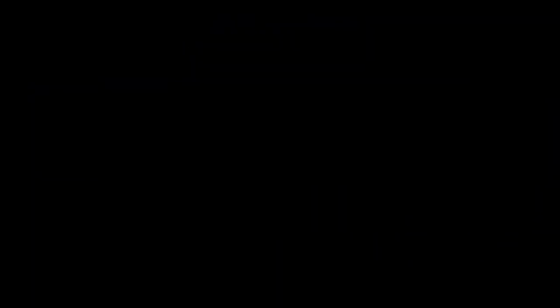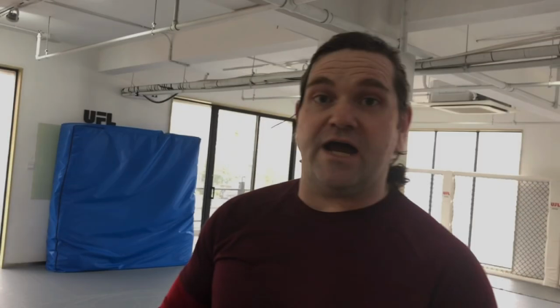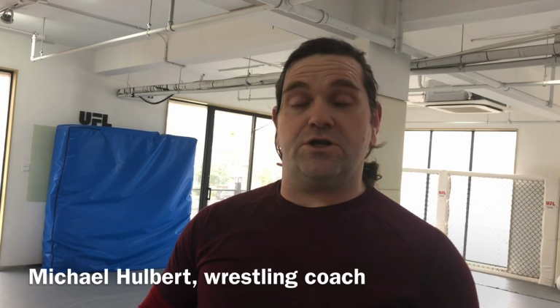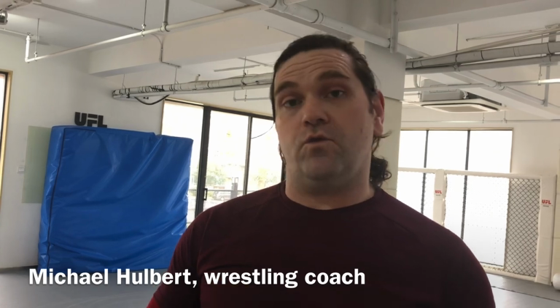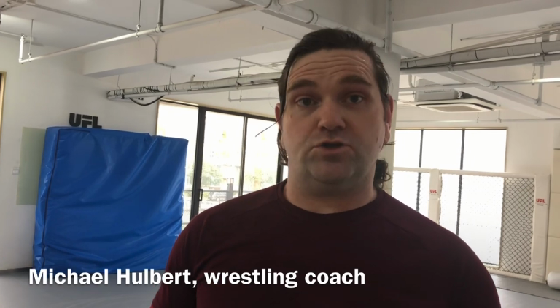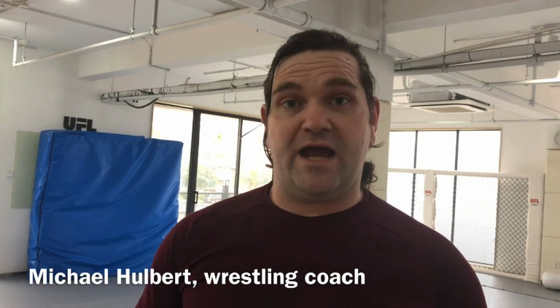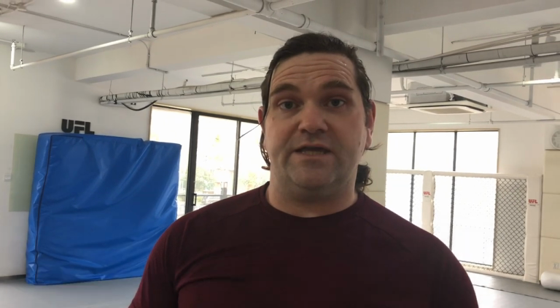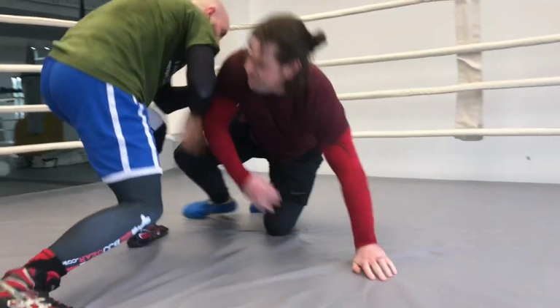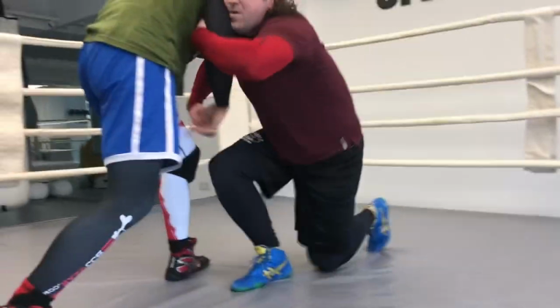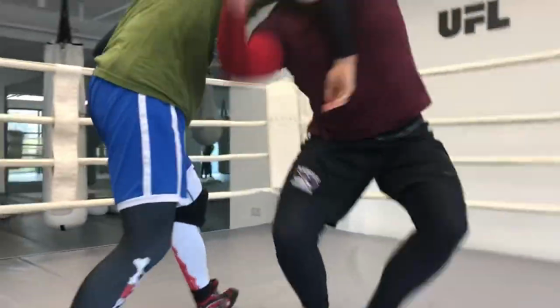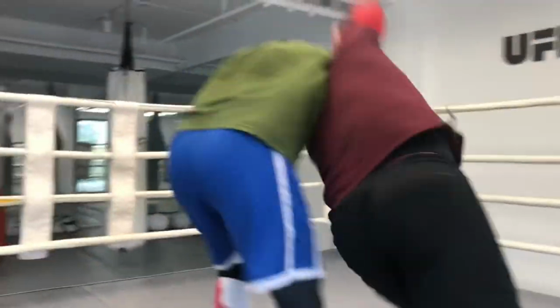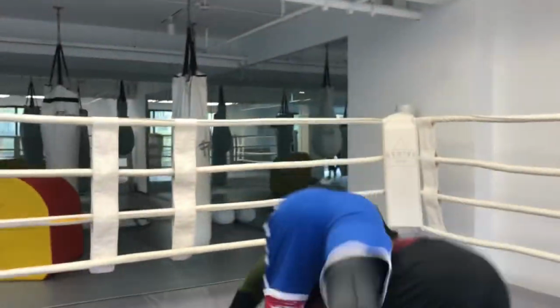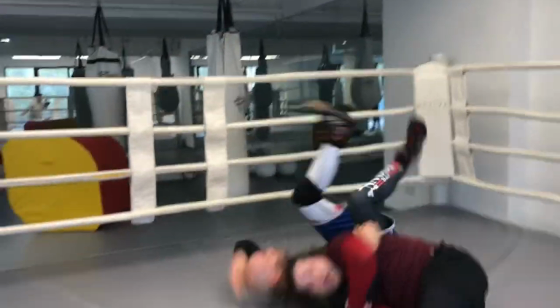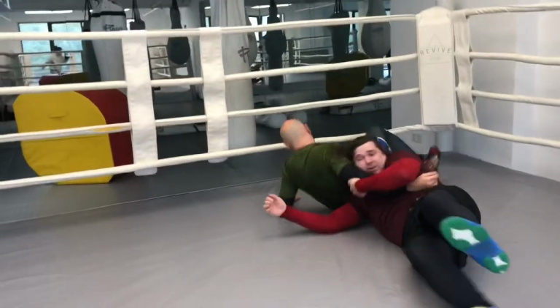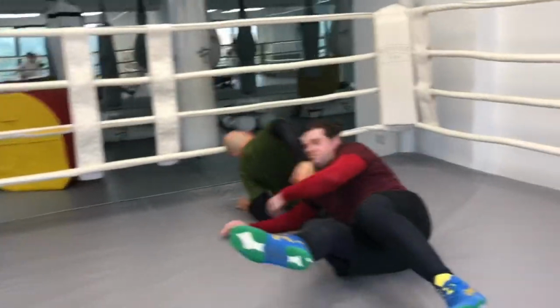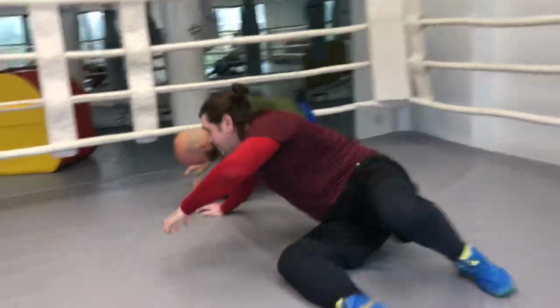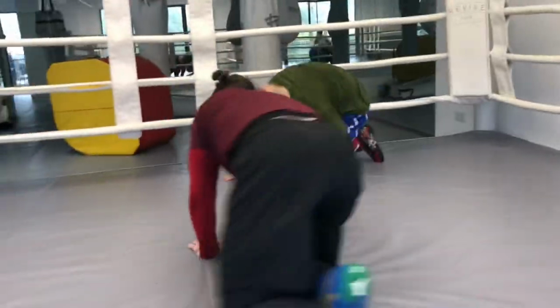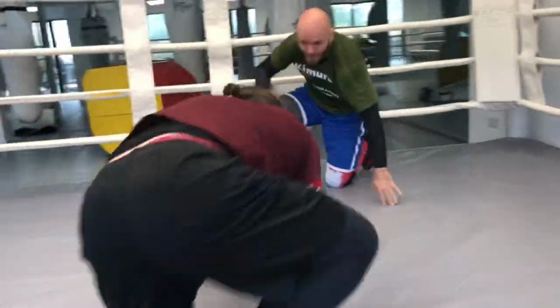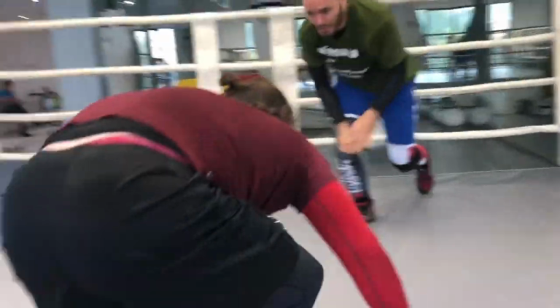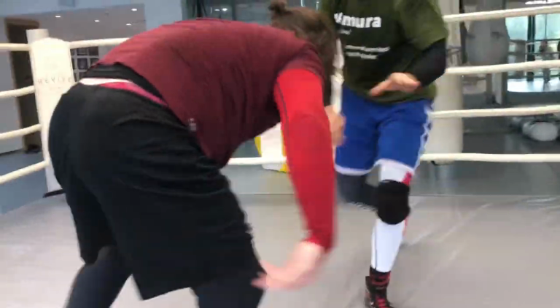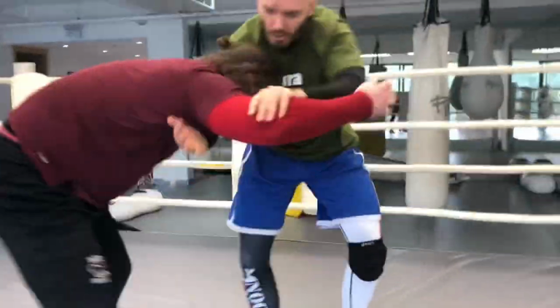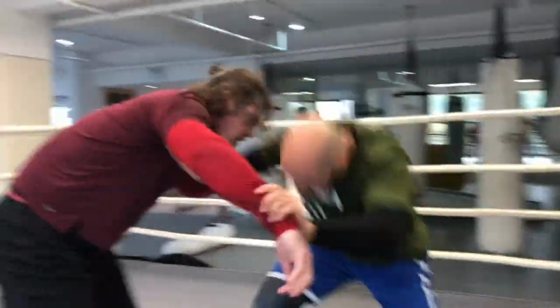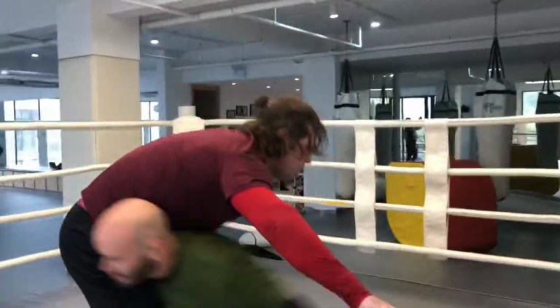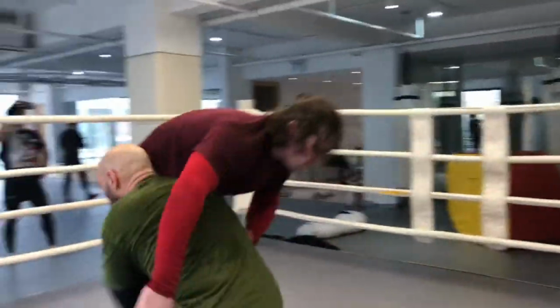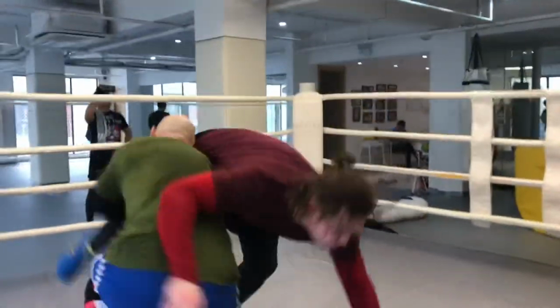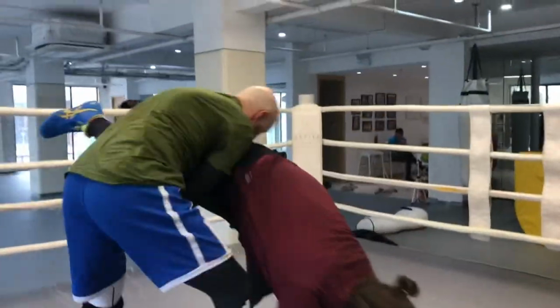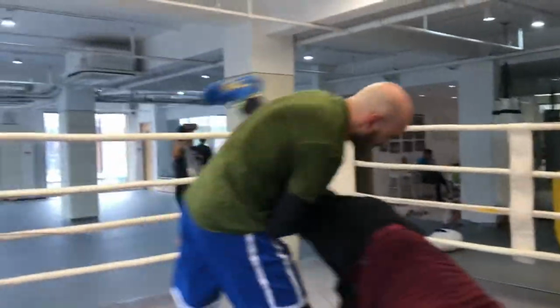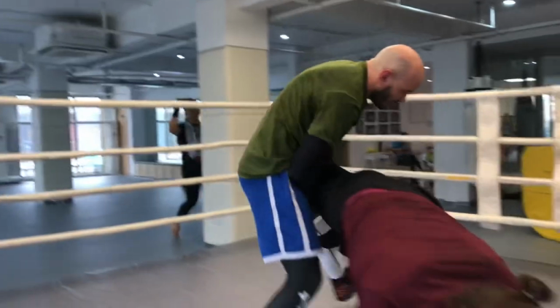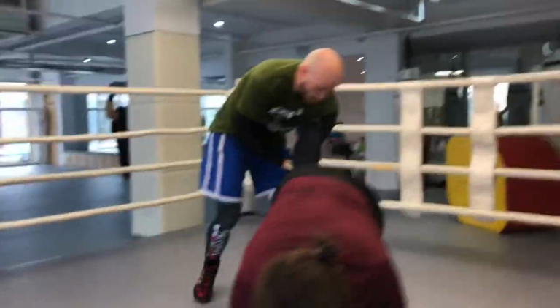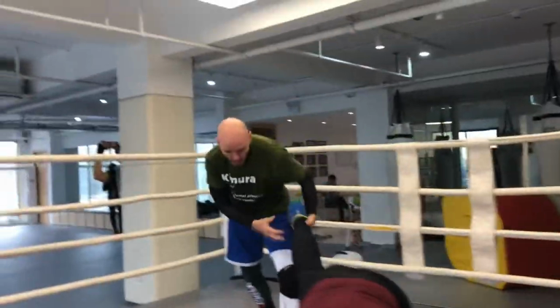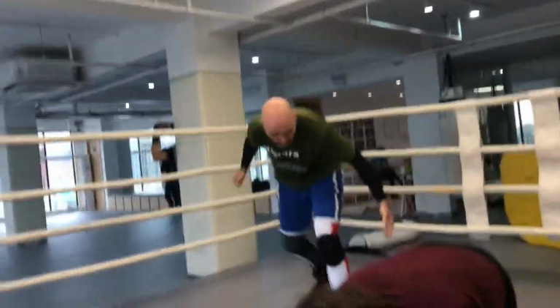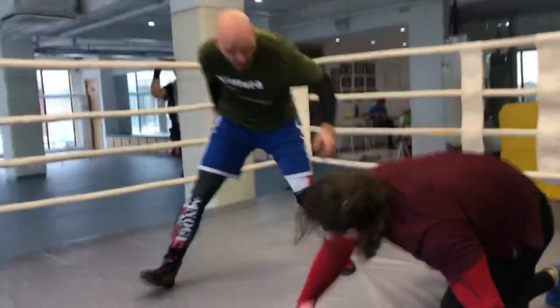We're going to go over the water drill right now. It's an essential grappling drill. You can also see it in different disciplines — it's not just a part of wrestling but it is a grappling drill. It is what it sounds like: the water drill.